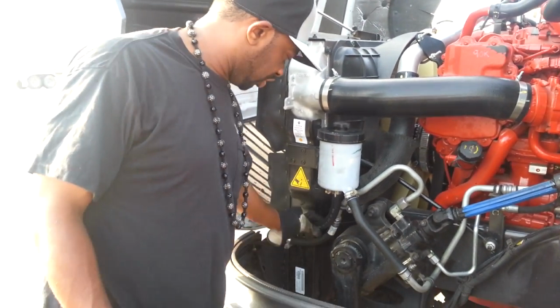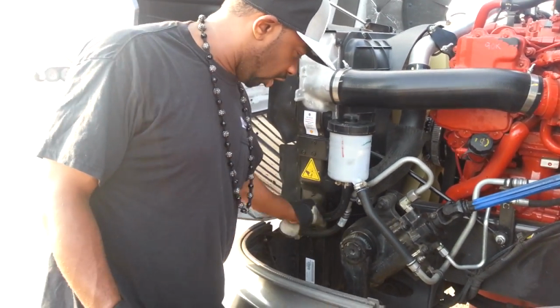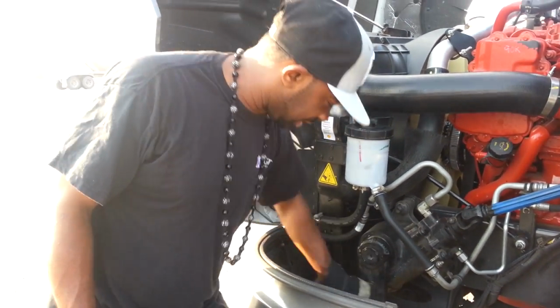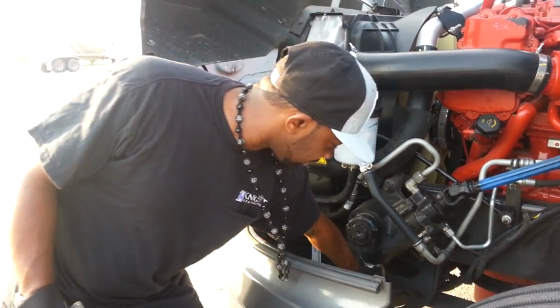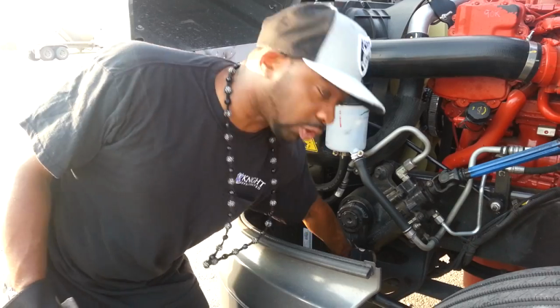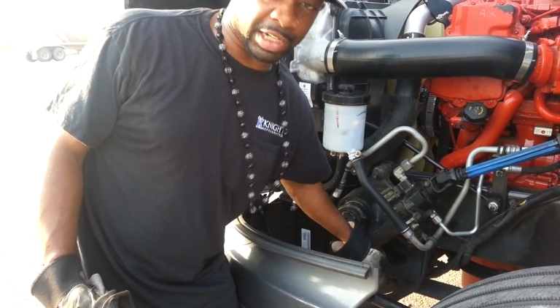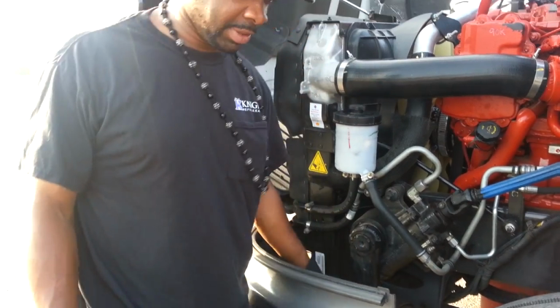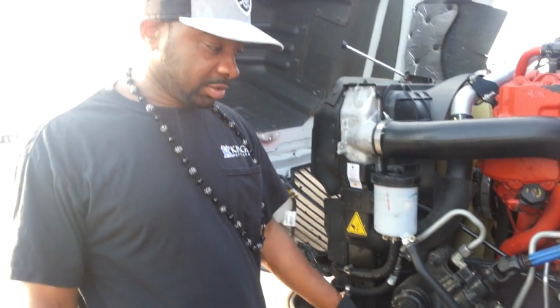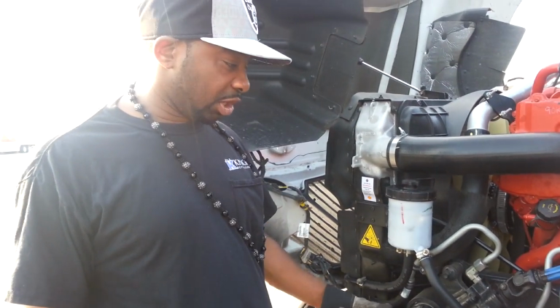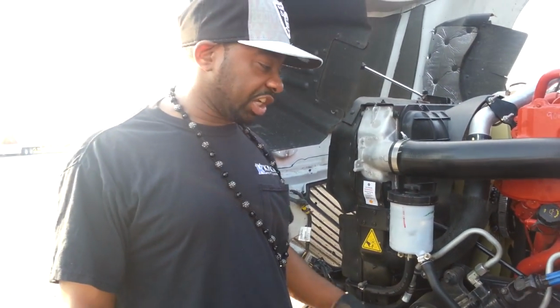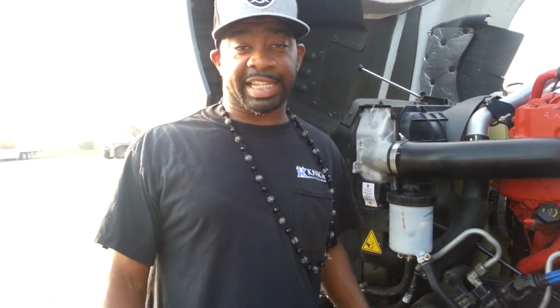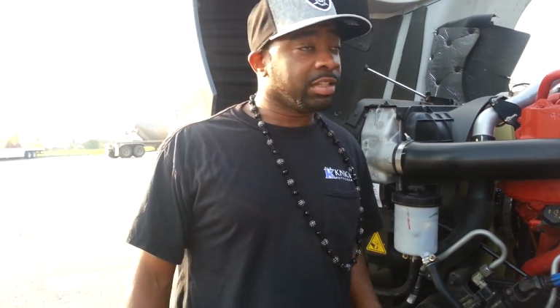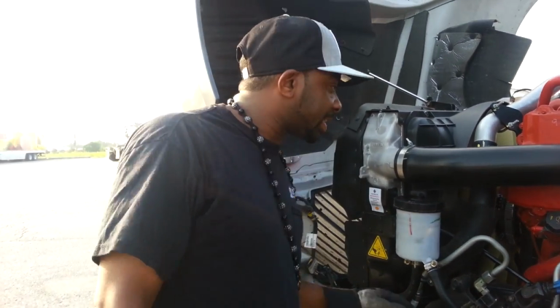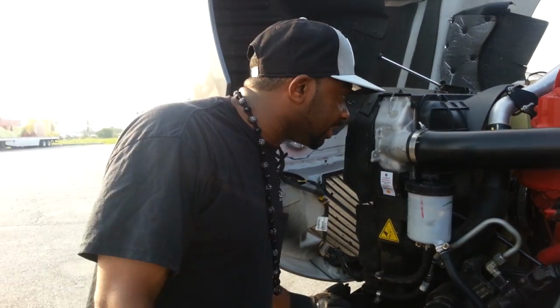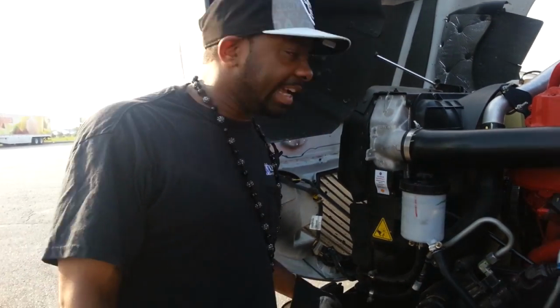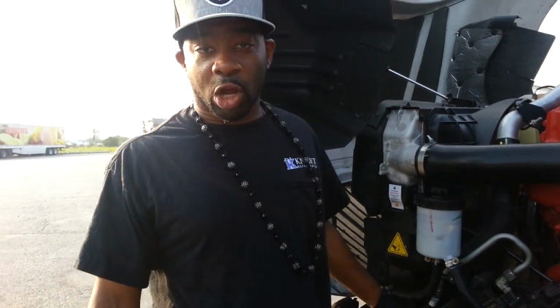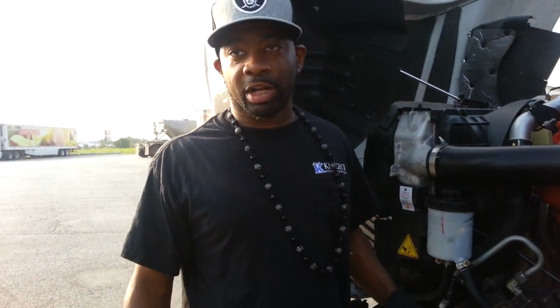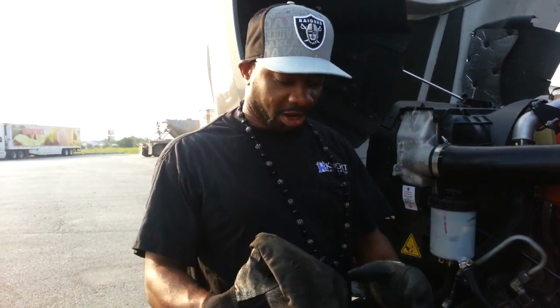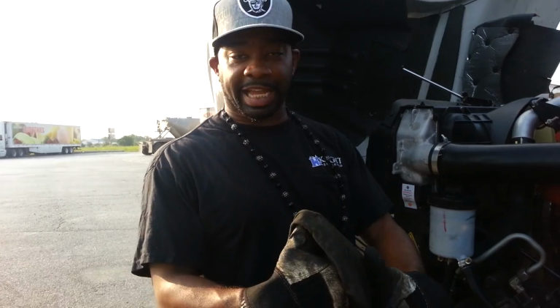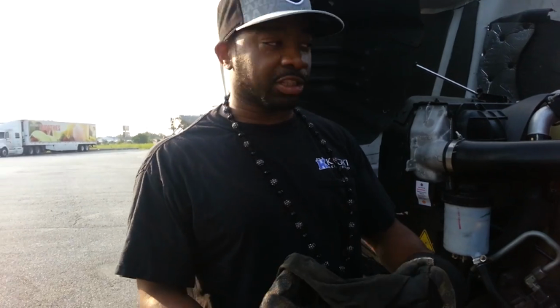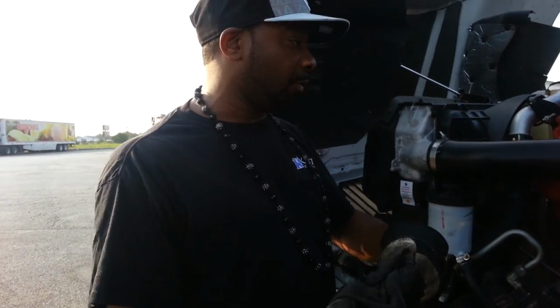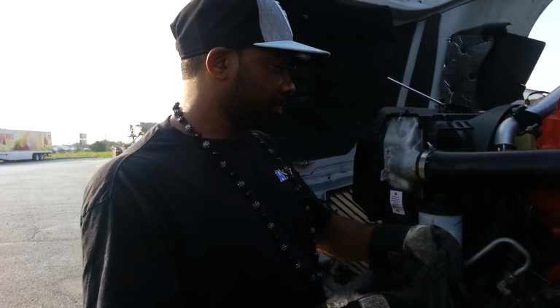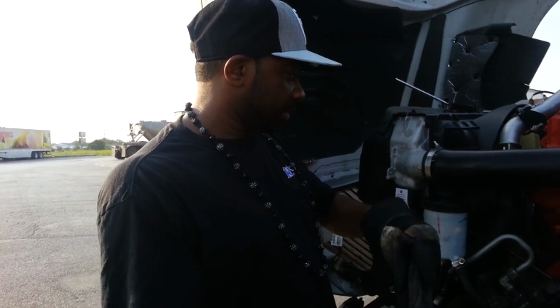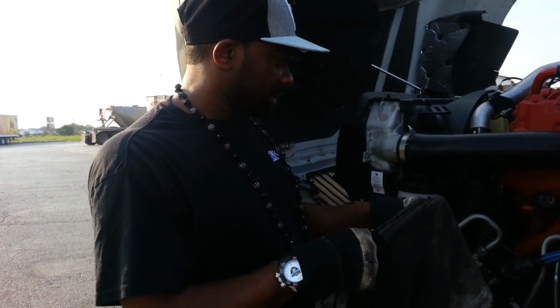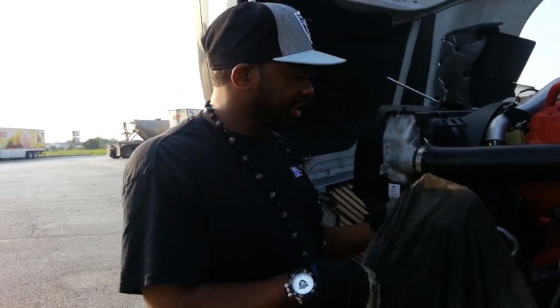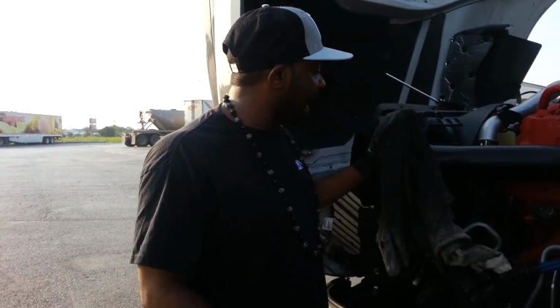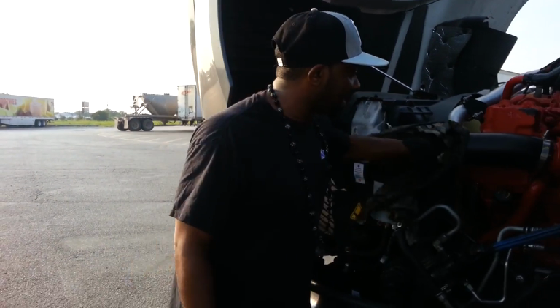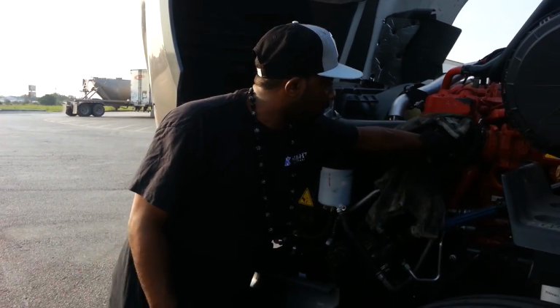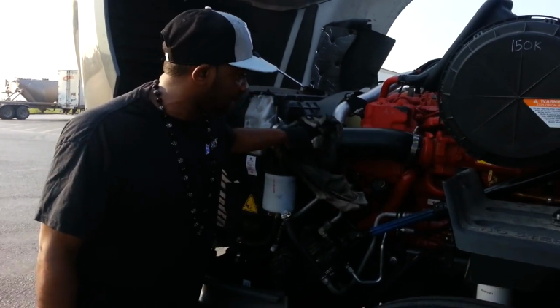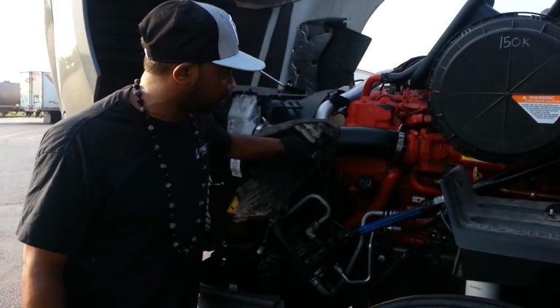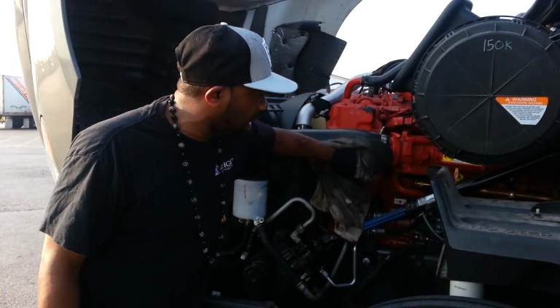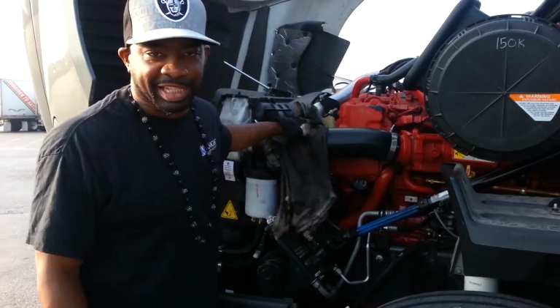Check the hoses, toggle on stuff. Don't just sit there and look at it and say 'okay, I'm good to go.' Get your rag and wipe your hose down.